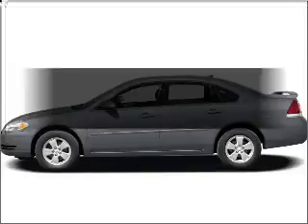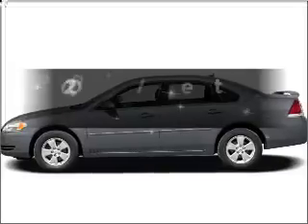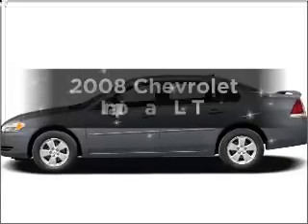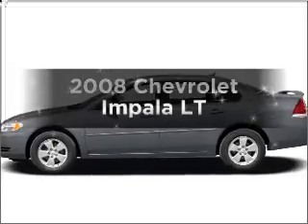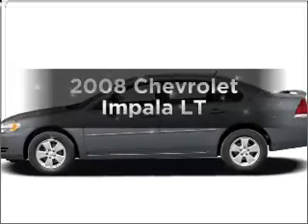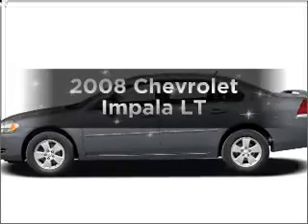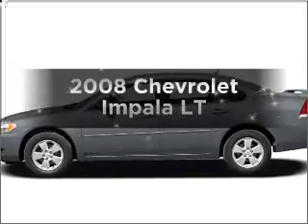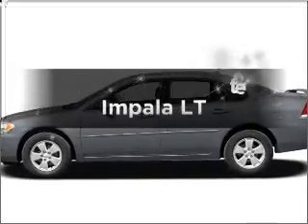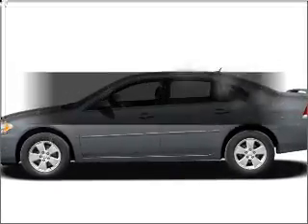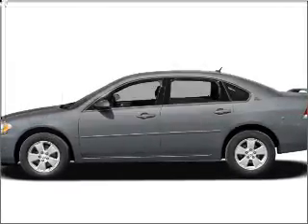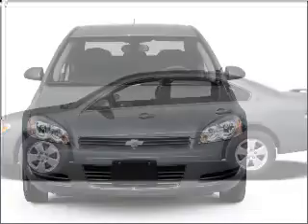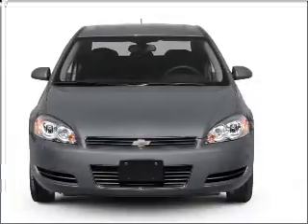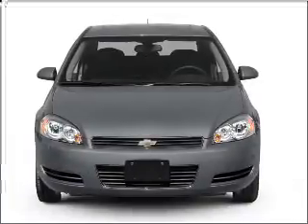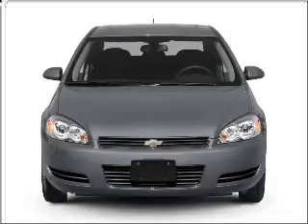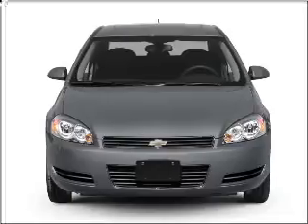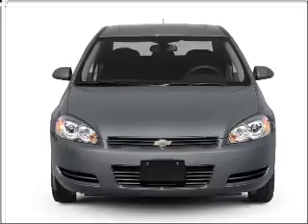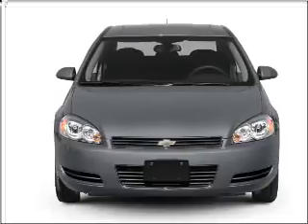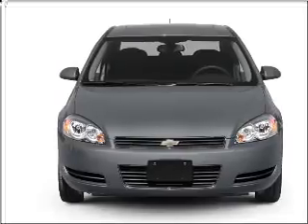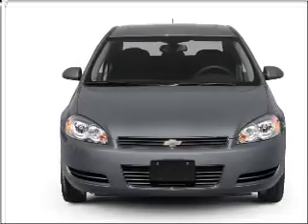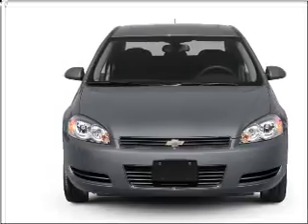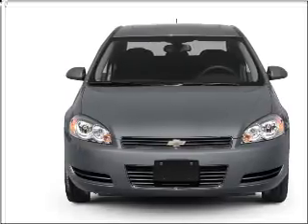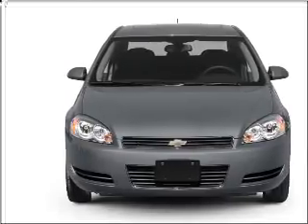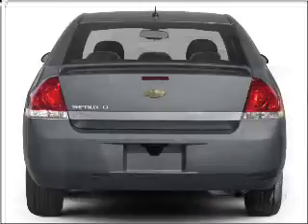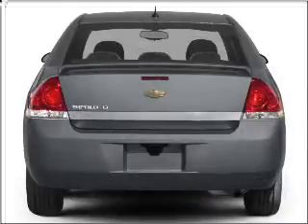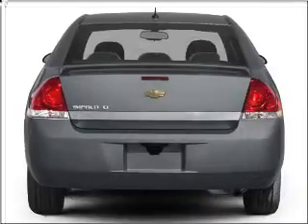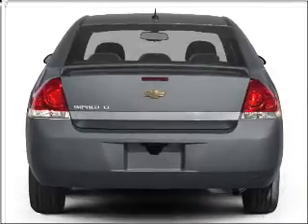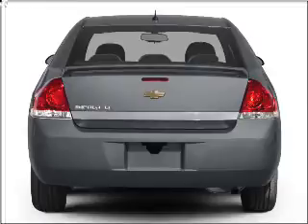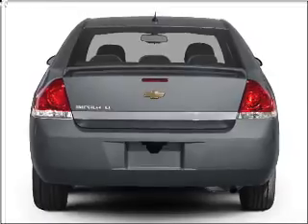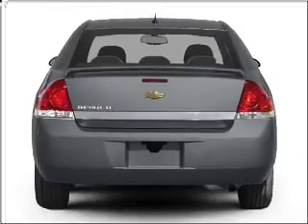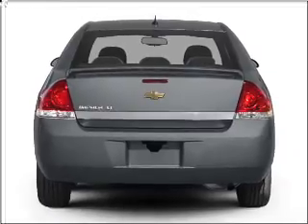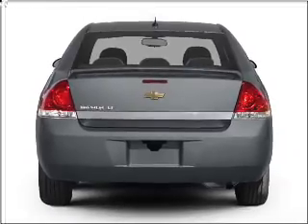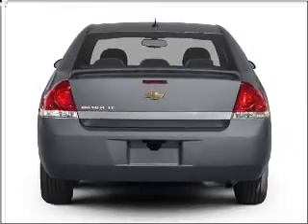Imagine yourself in this 2008 Chevrolet Impala. This is the set of wheels you've been looking for, with a reliable 6-cylinder engine connected to a smooth-shifting automatic transmission. Premium wheels give it a more luxurious look.